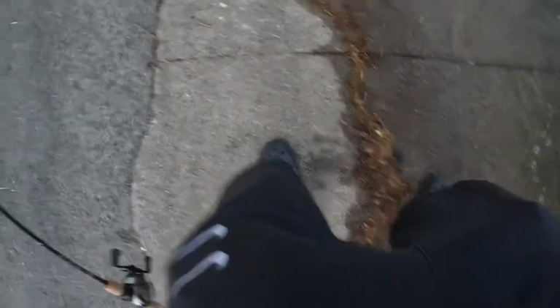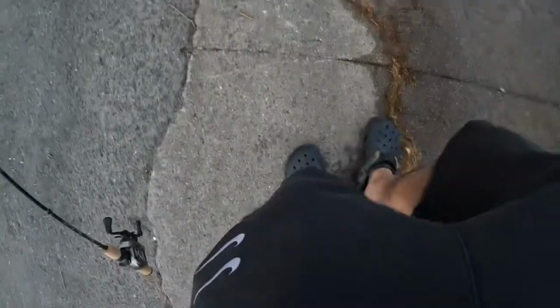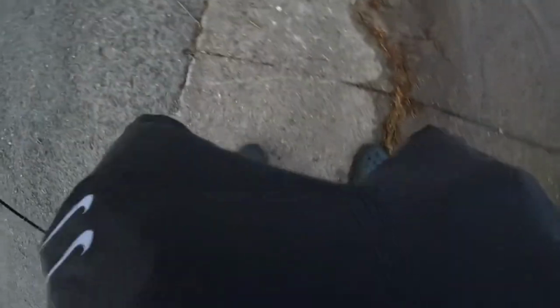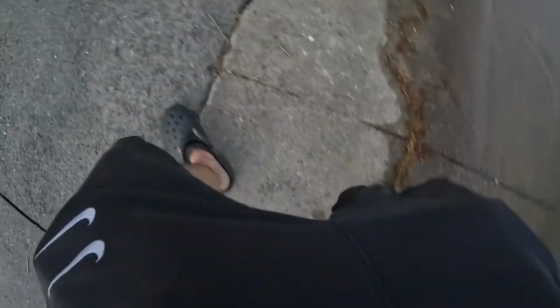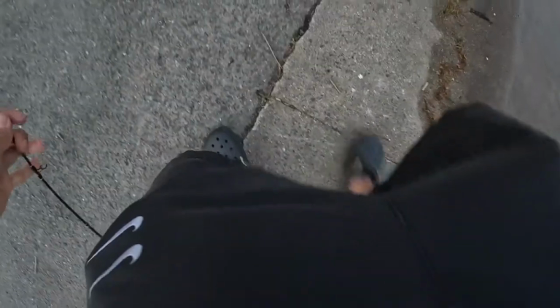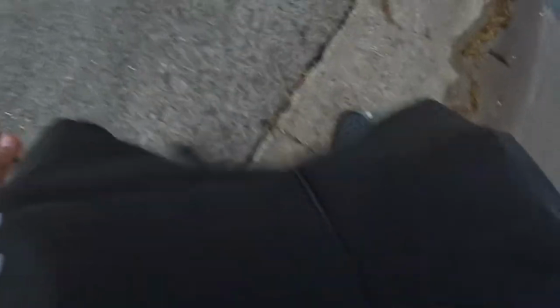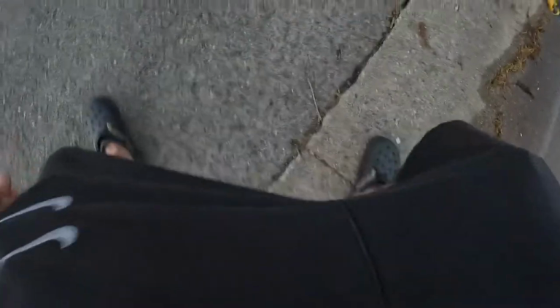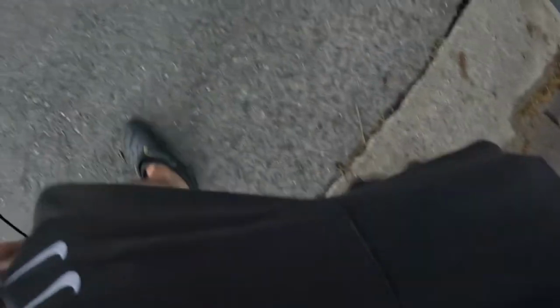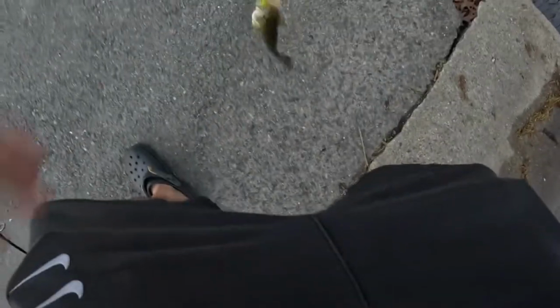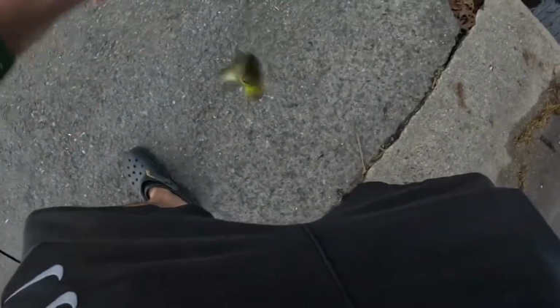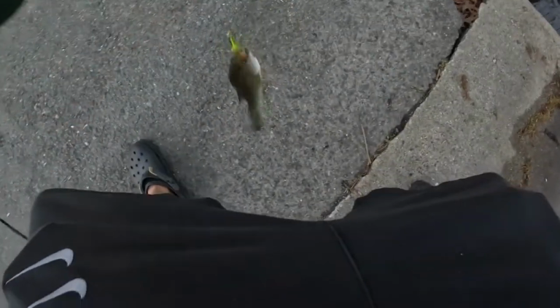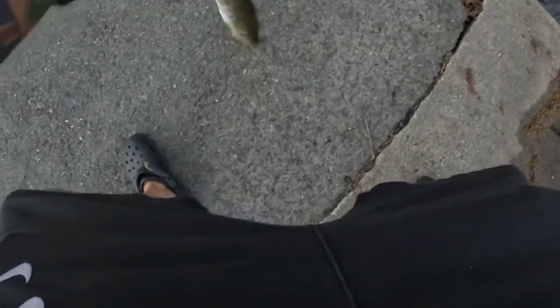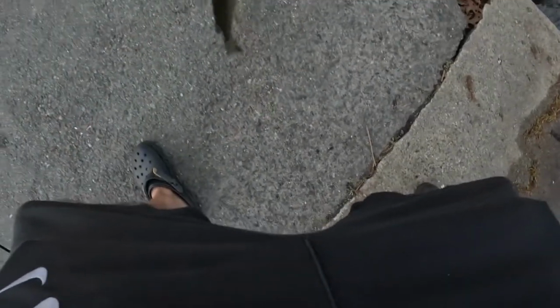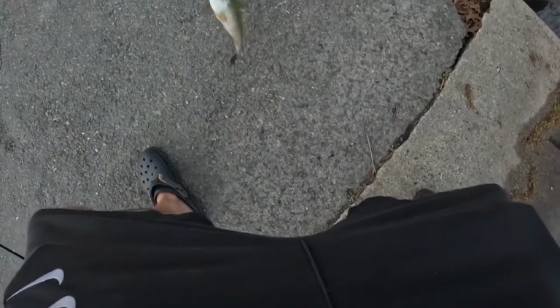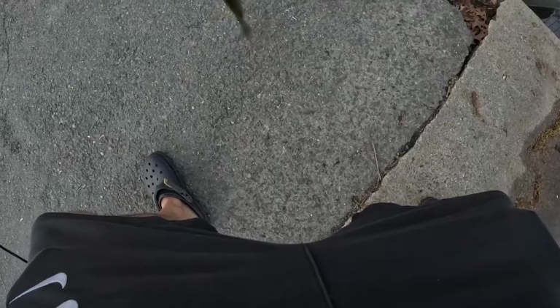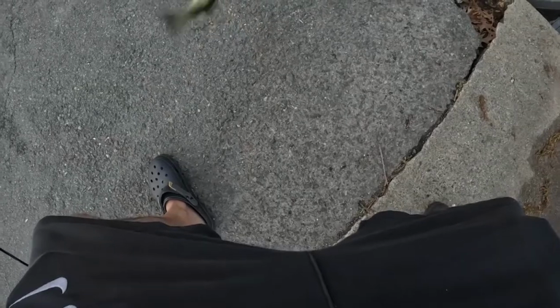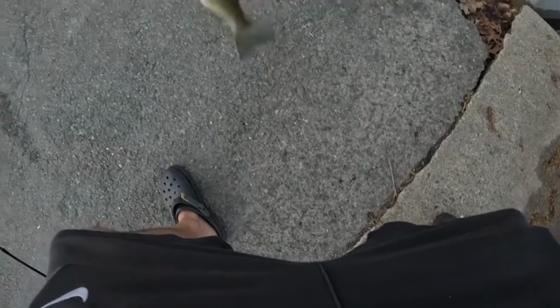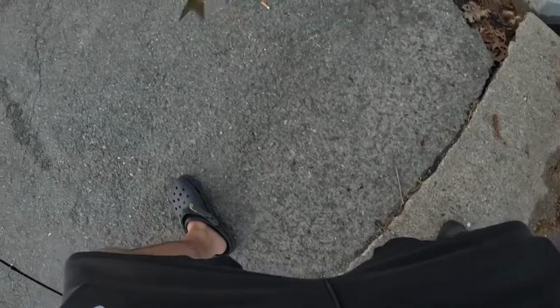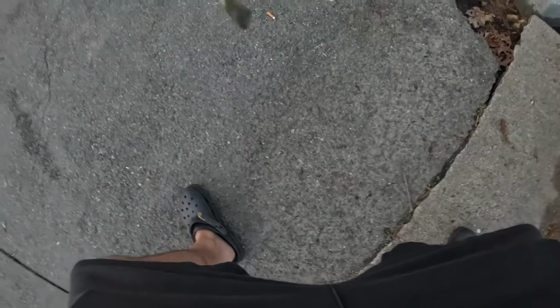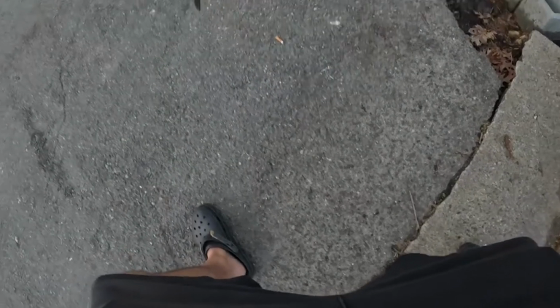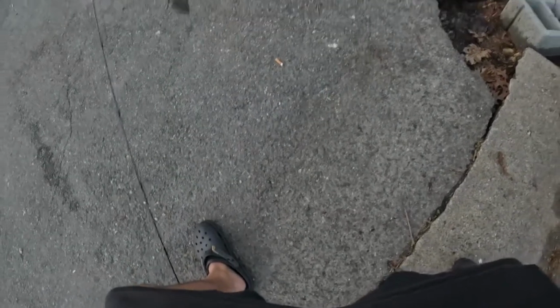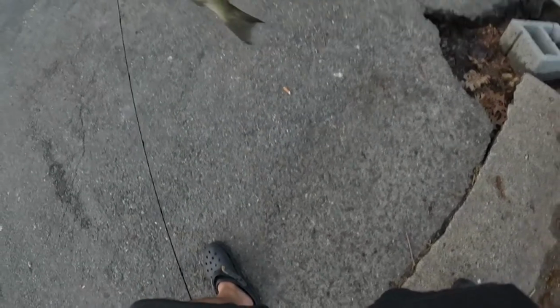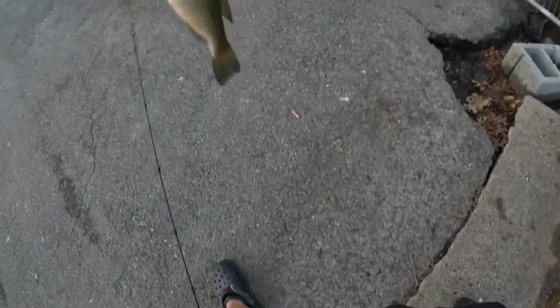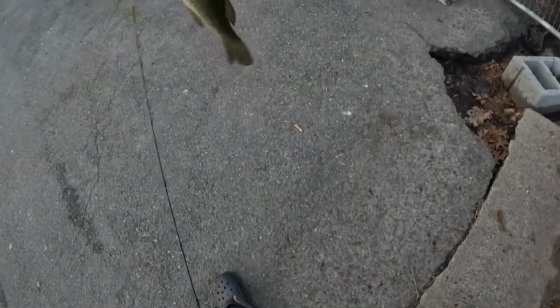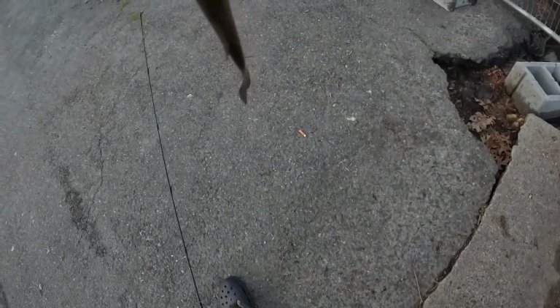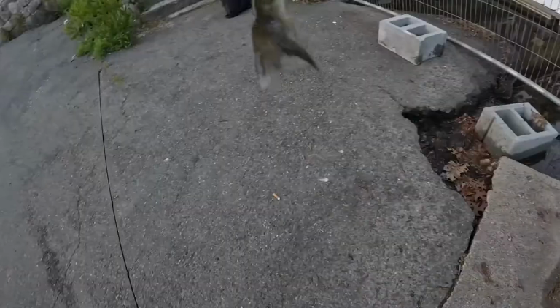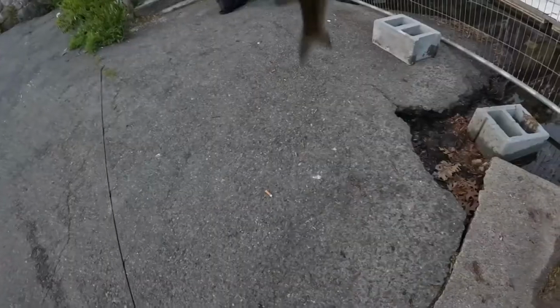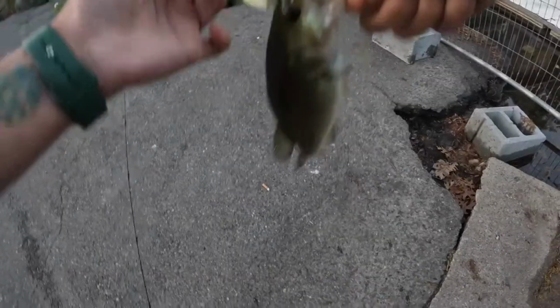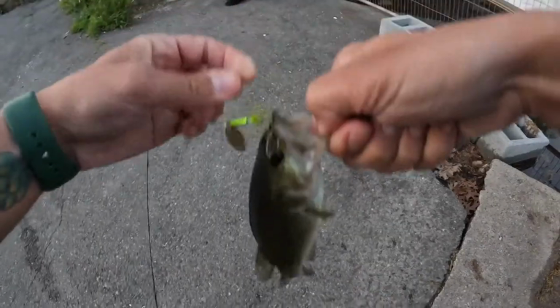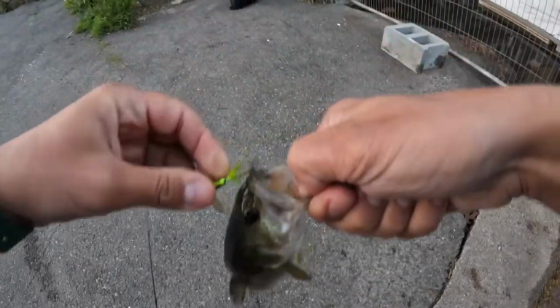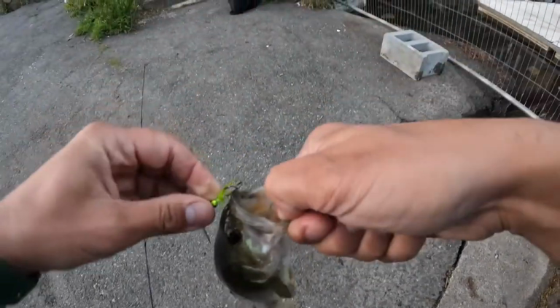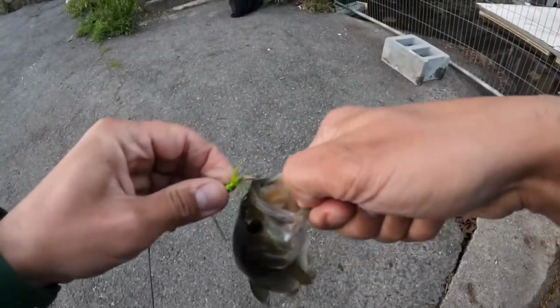I got you, I got you little buddy. Wow, he's feisty, huh? I got you. Nice.